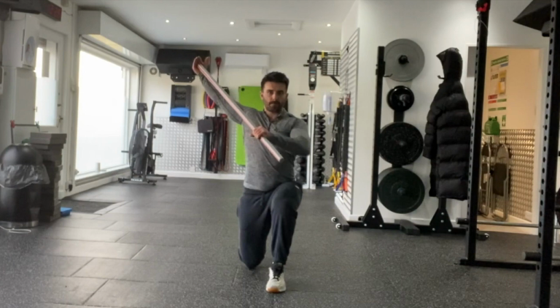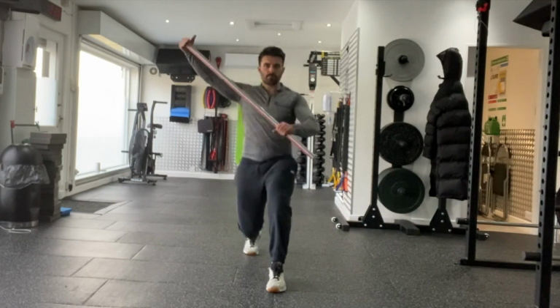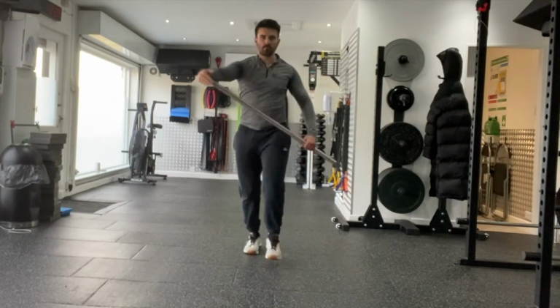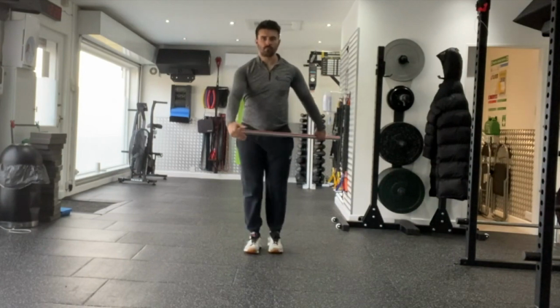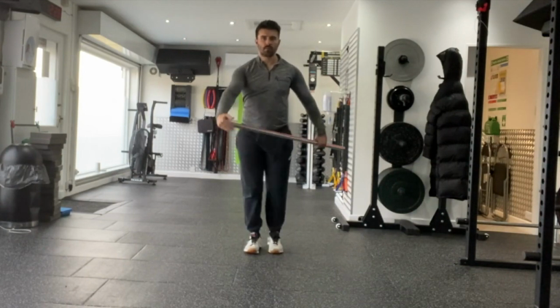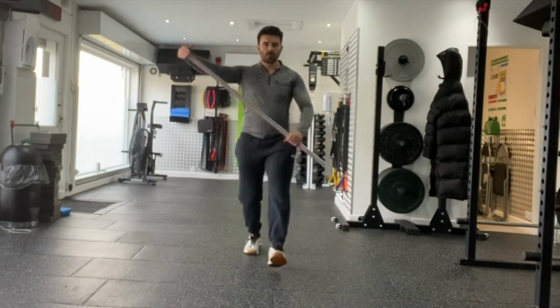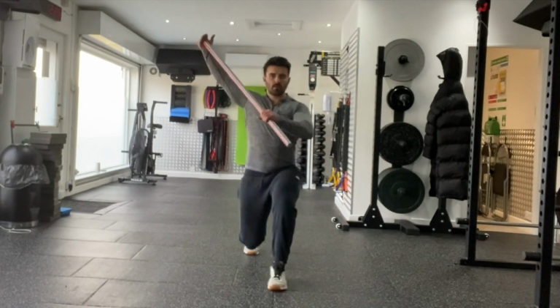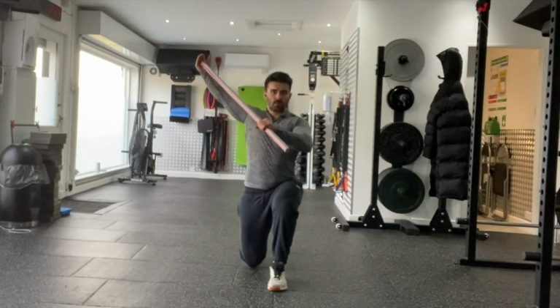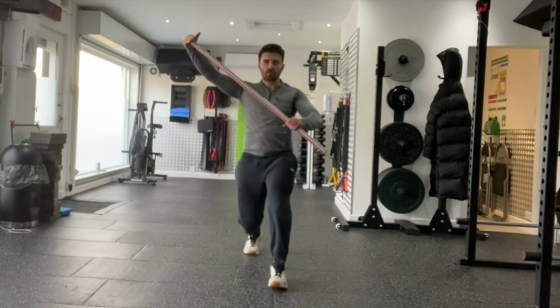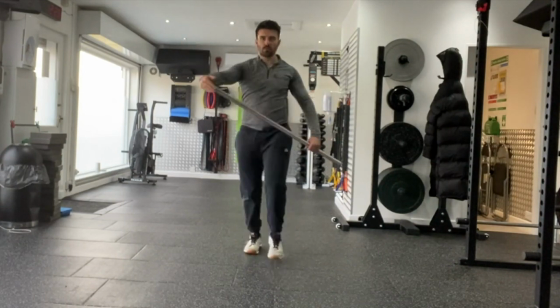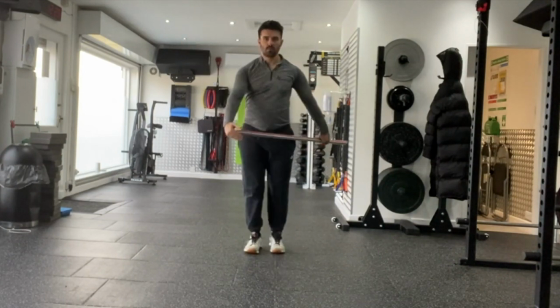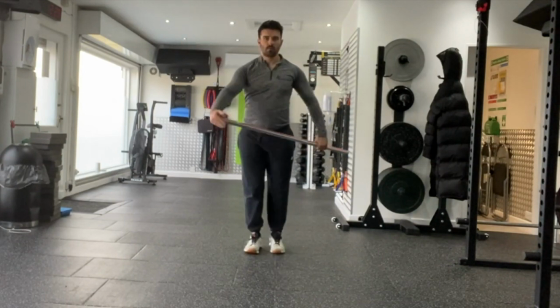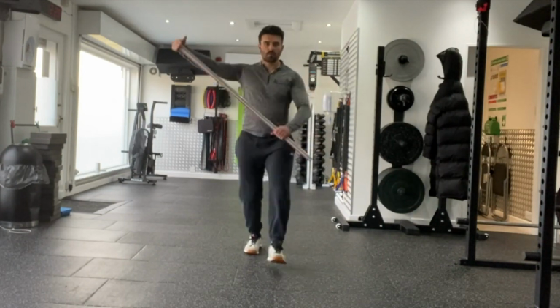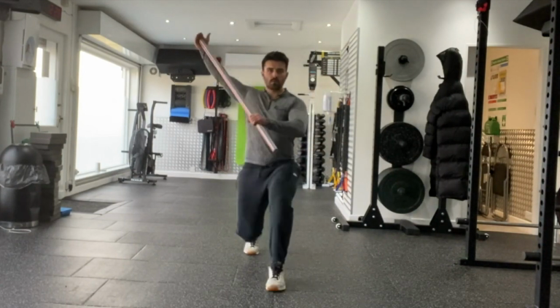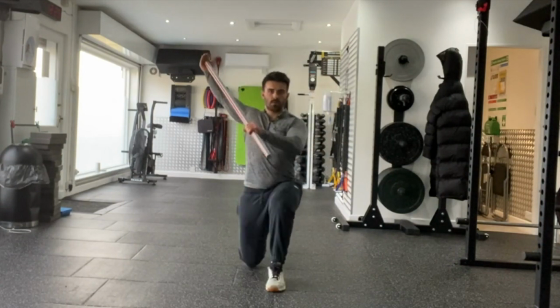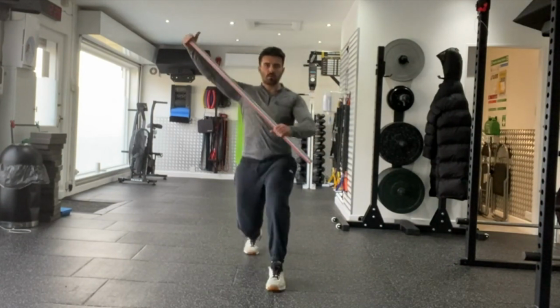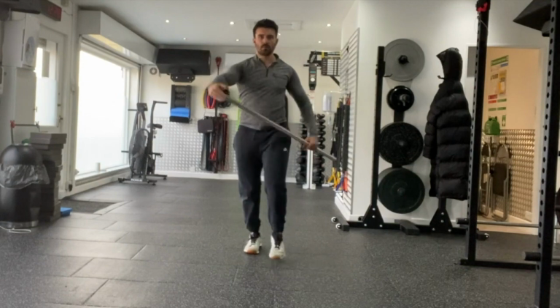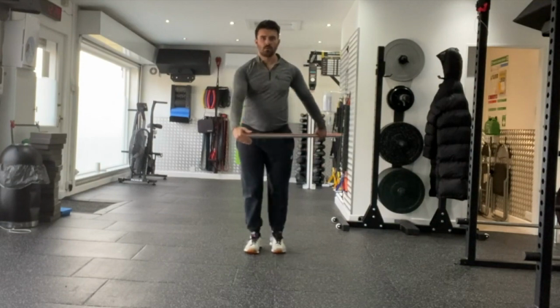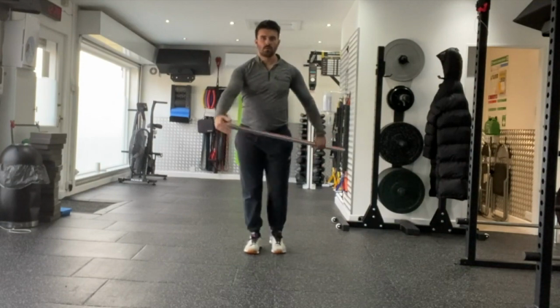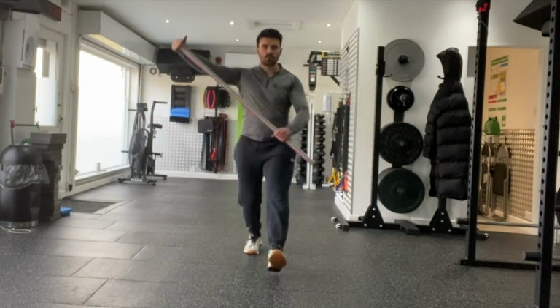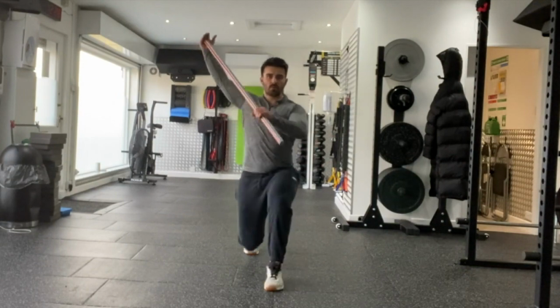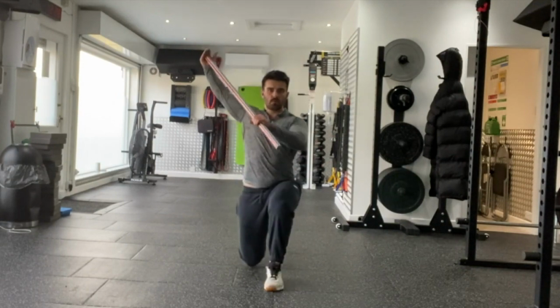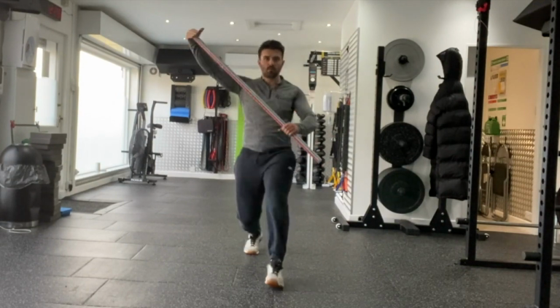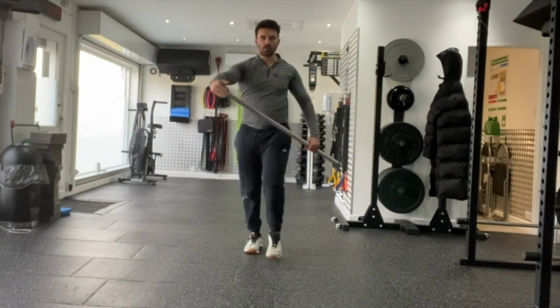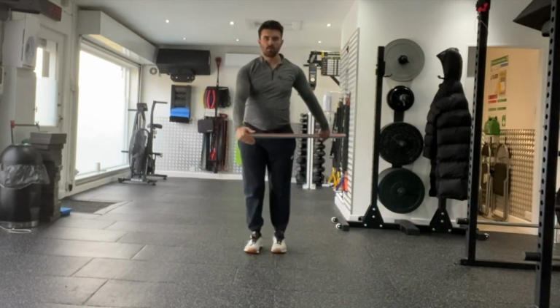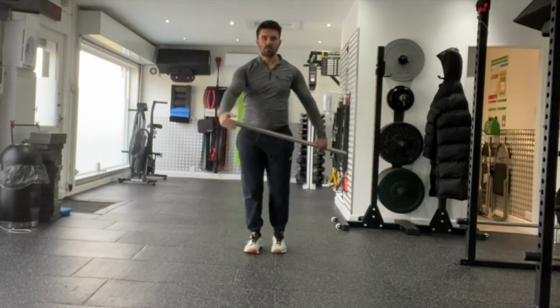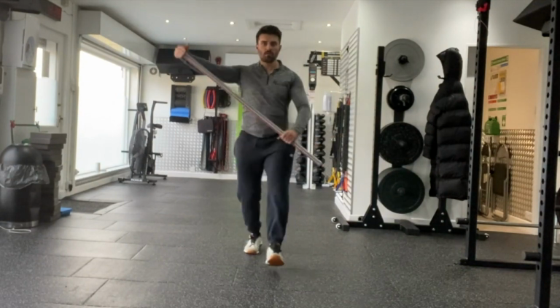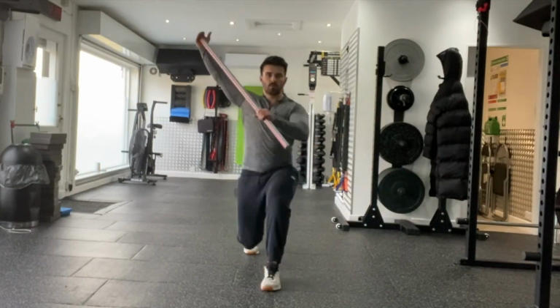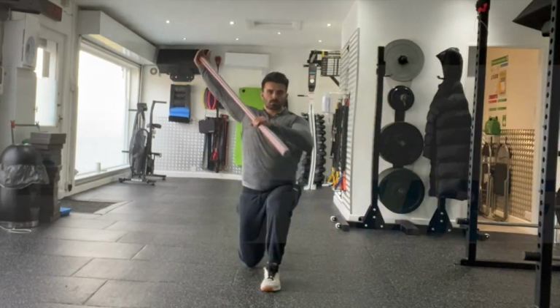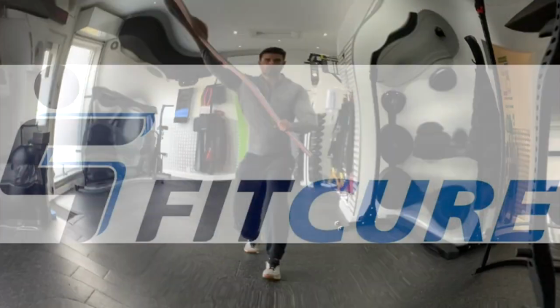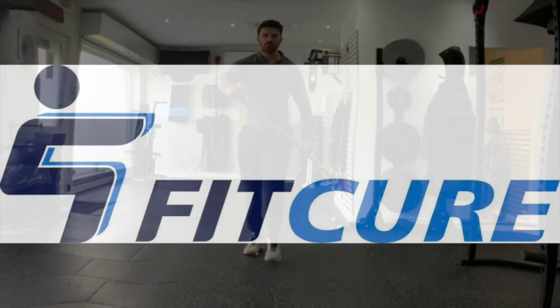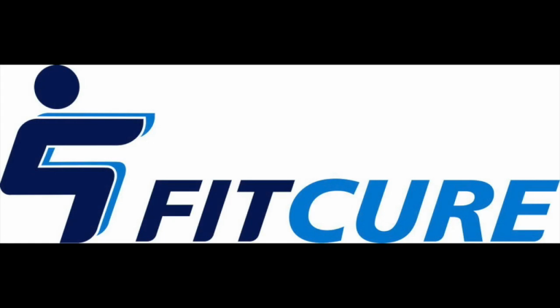Make sure the knee tracks centrally over your toes. As you sink into the lunge, the arm goes back, almost simulating like you're going to throw a ball. Repeat for the prescribed number of repetitions on one side before changing sides.